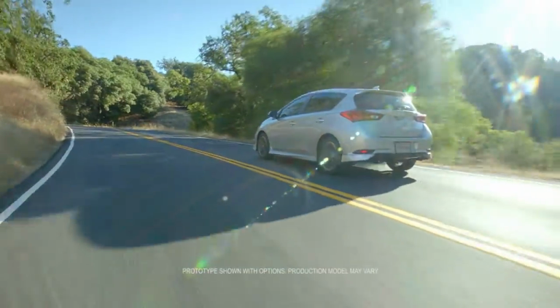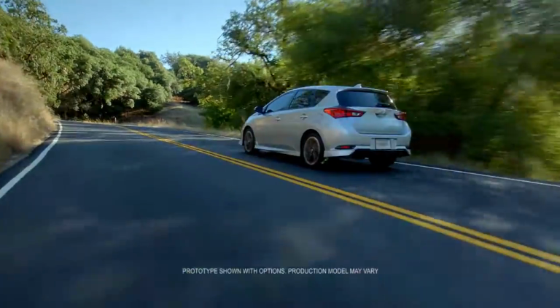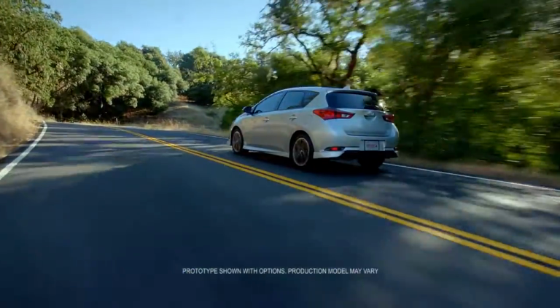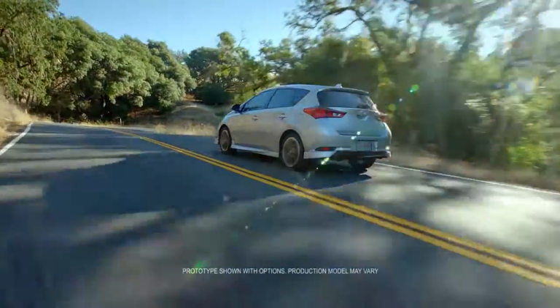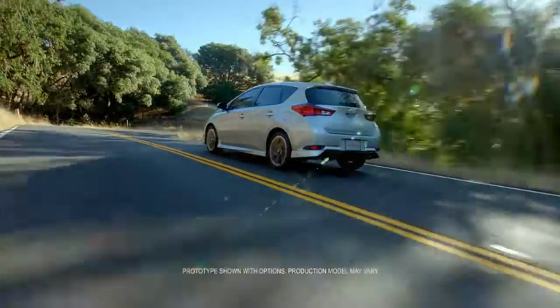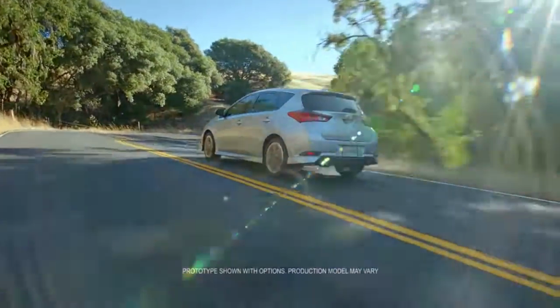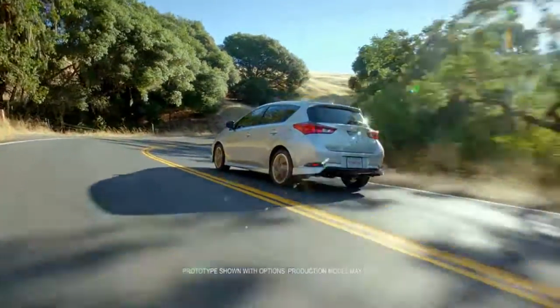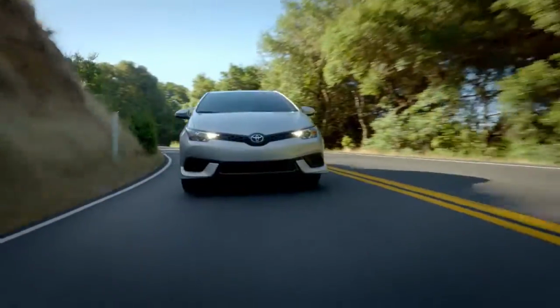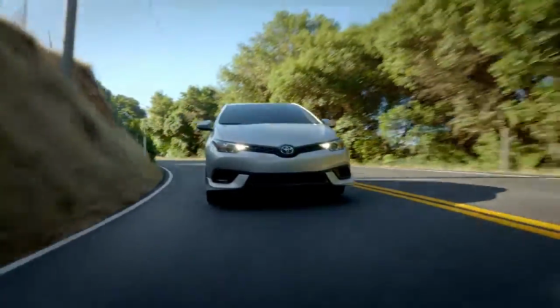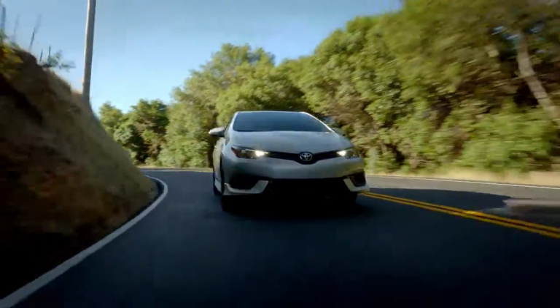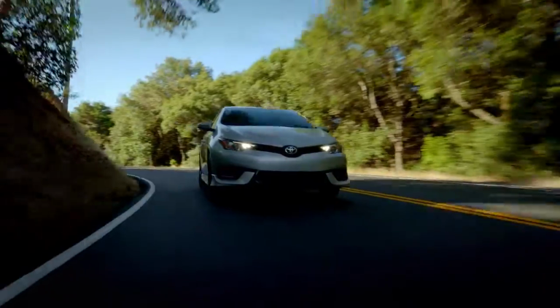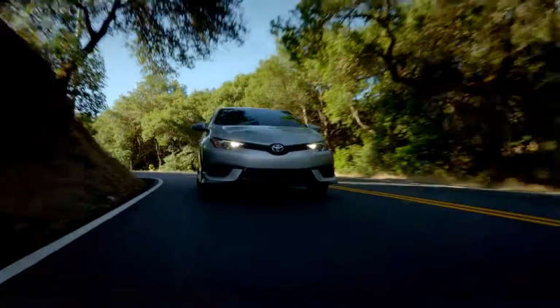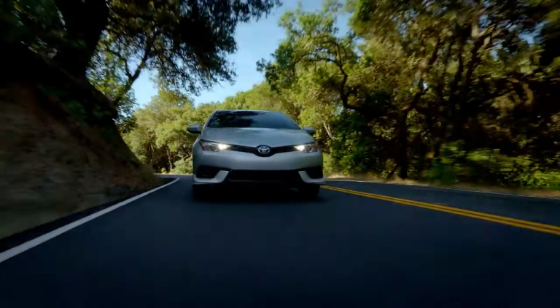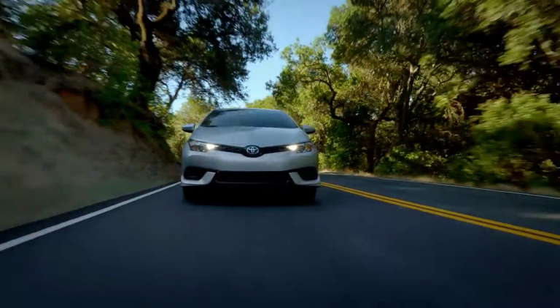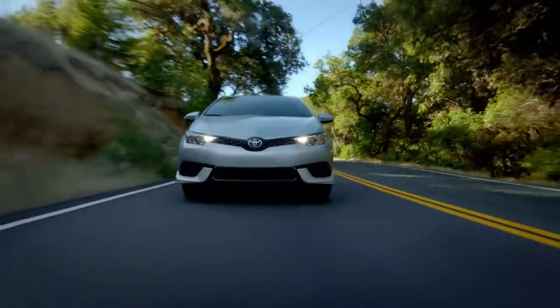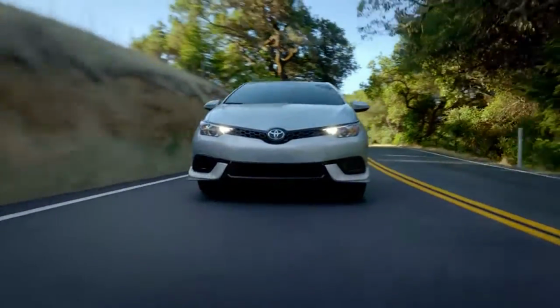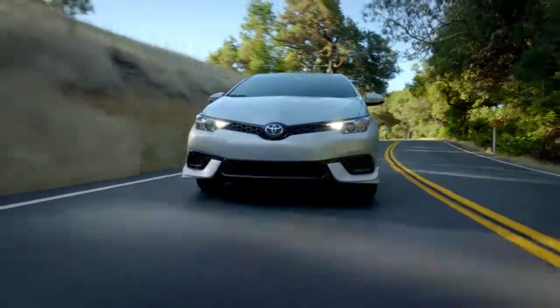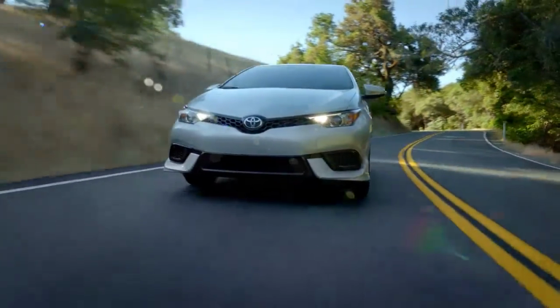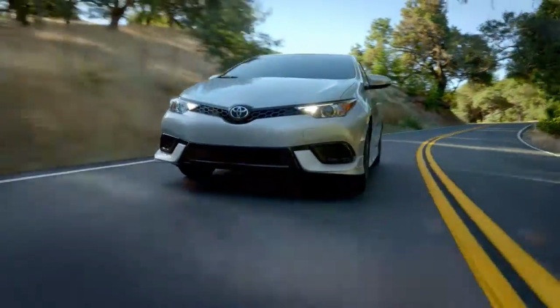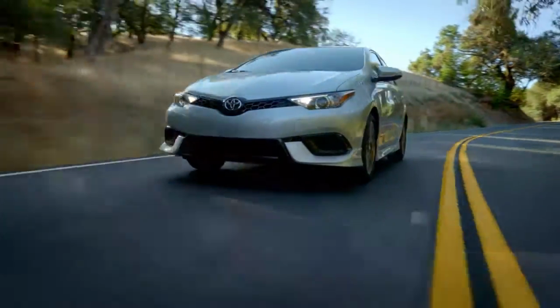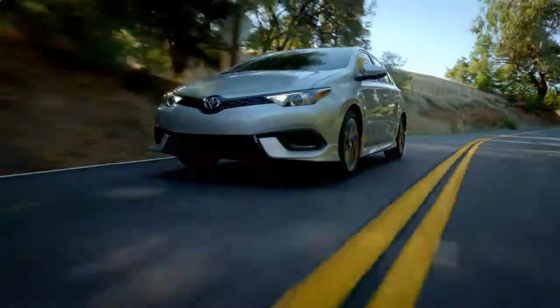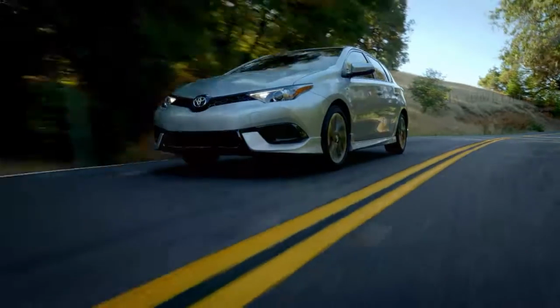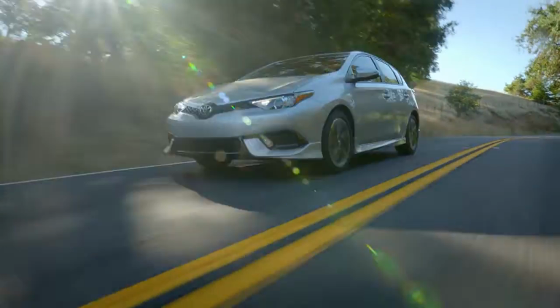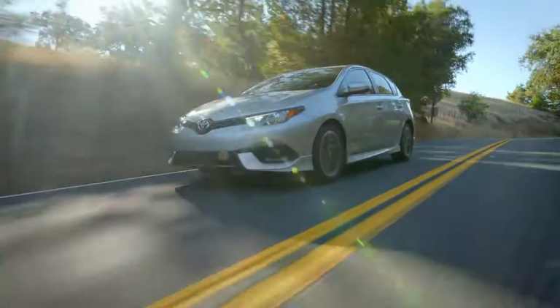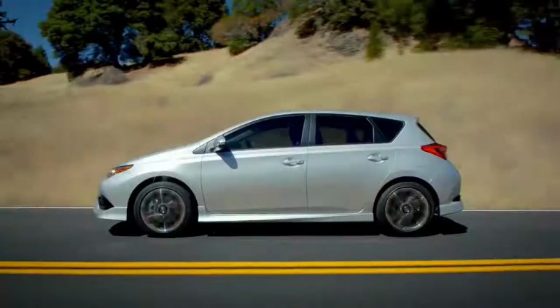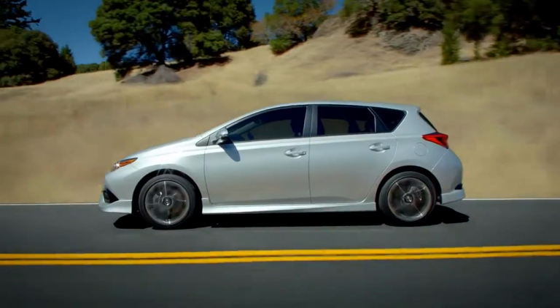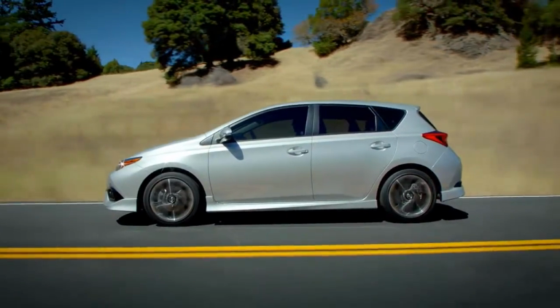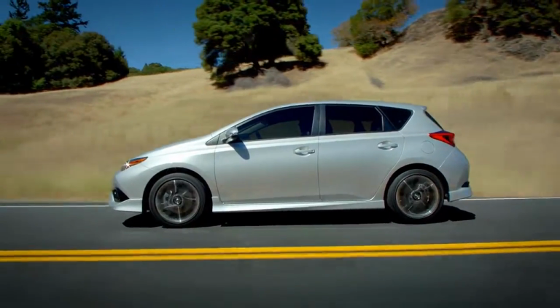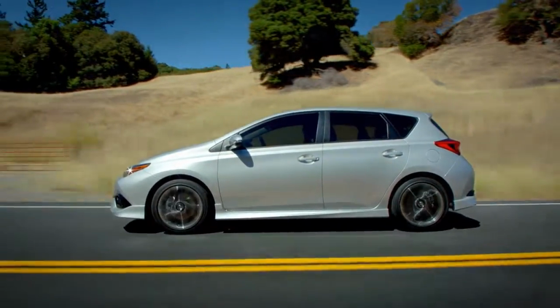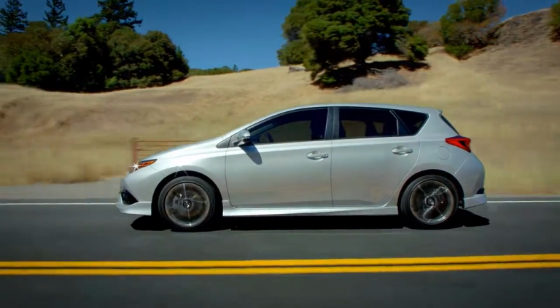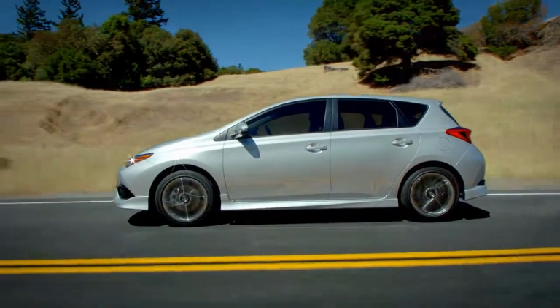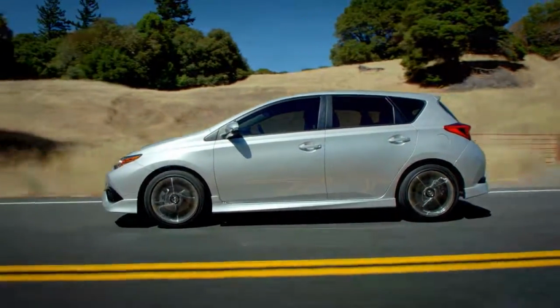The Toyota Corolla IM is aggressively practical, giving you all the versatility and performance you want in one incredibly stylish package. From its exterior aero kit, to its stitched leather steering wheel, to its safety features, your IM is ready to take you places.